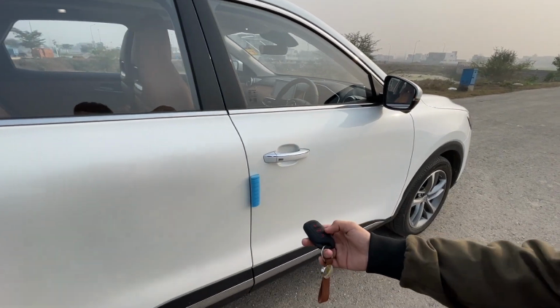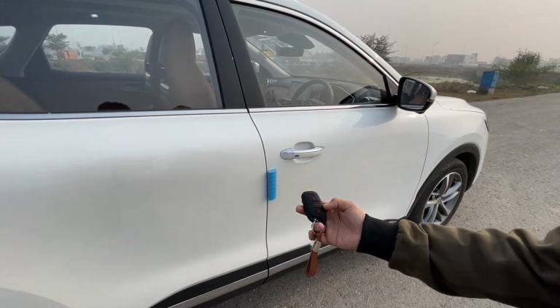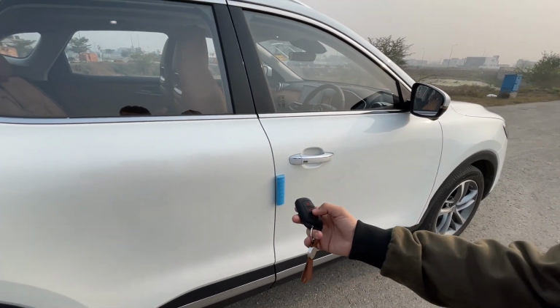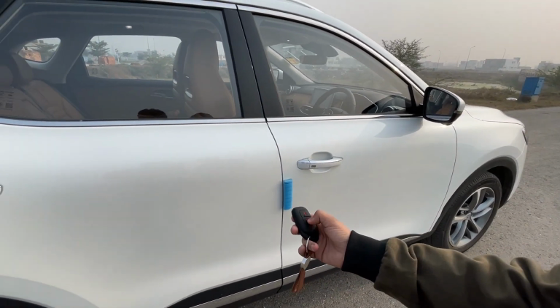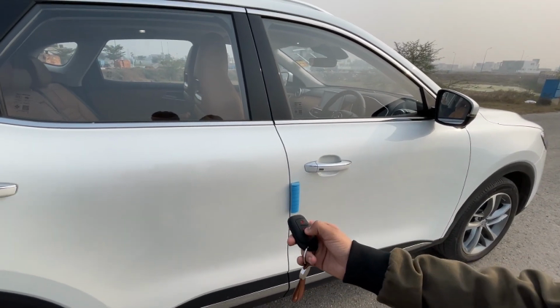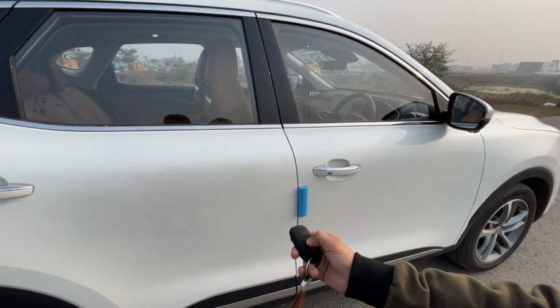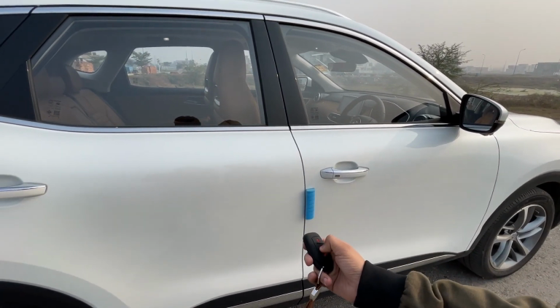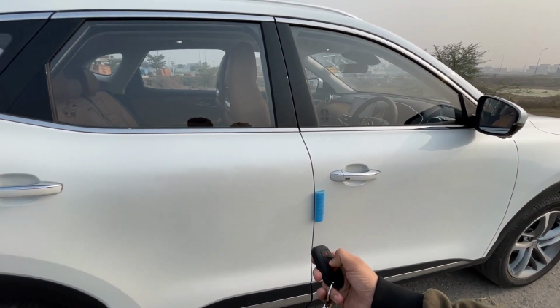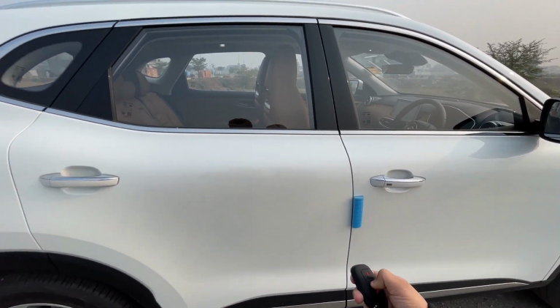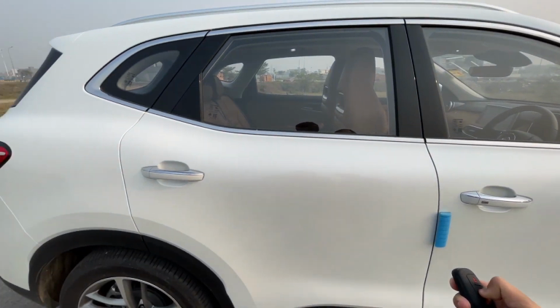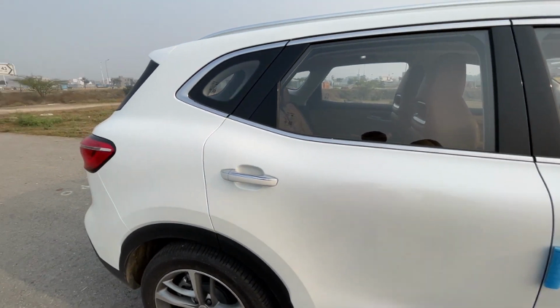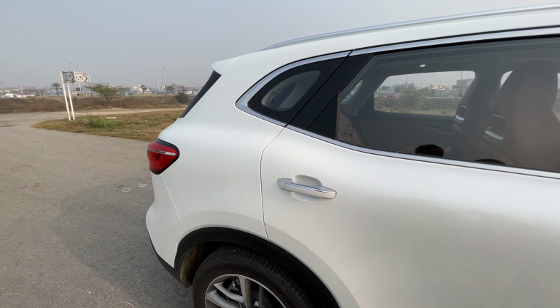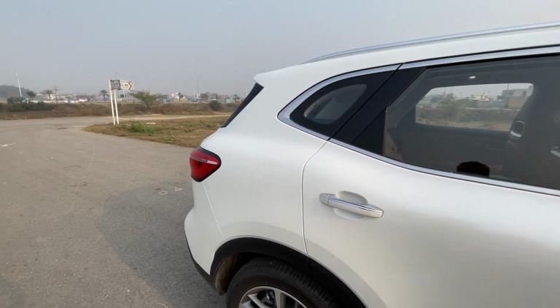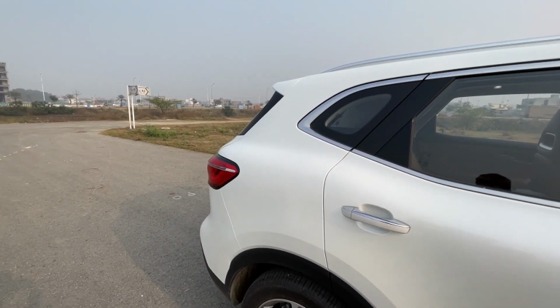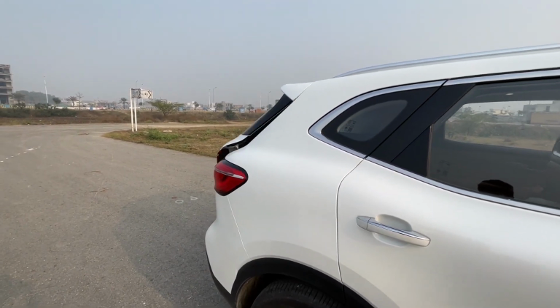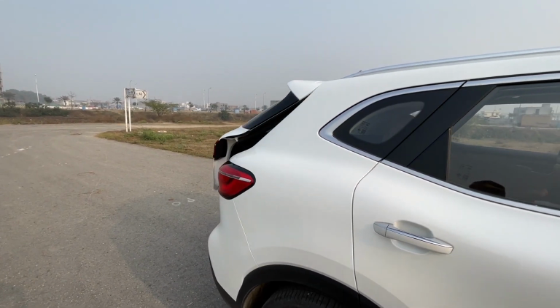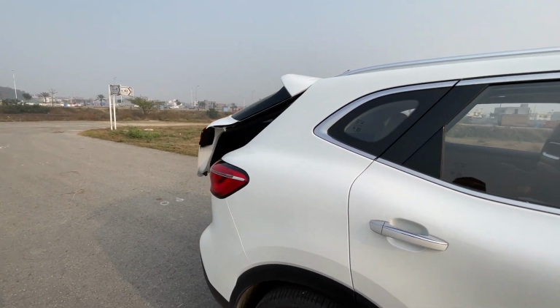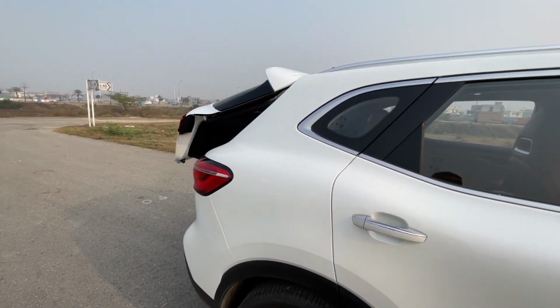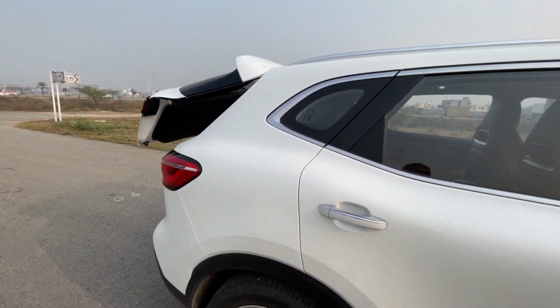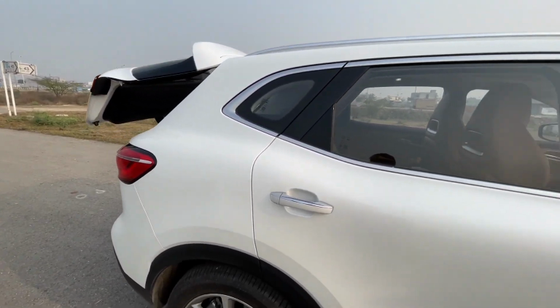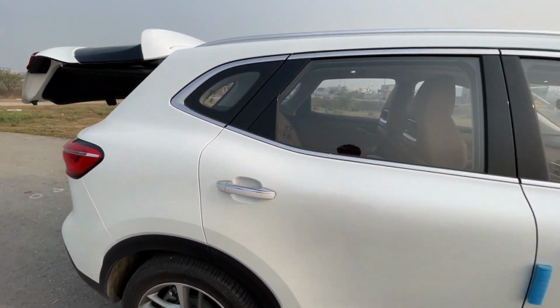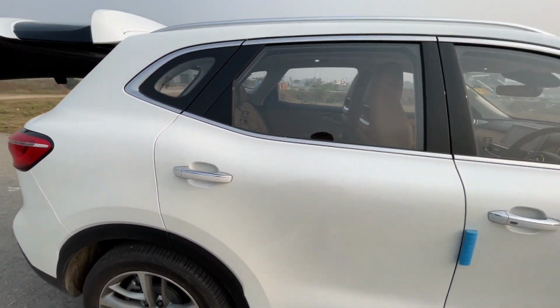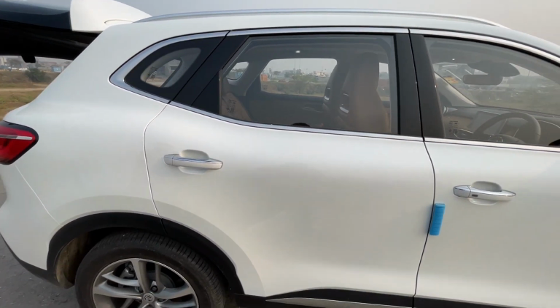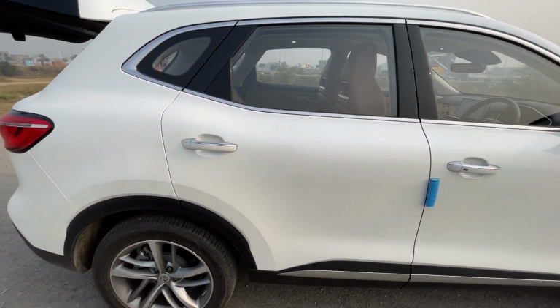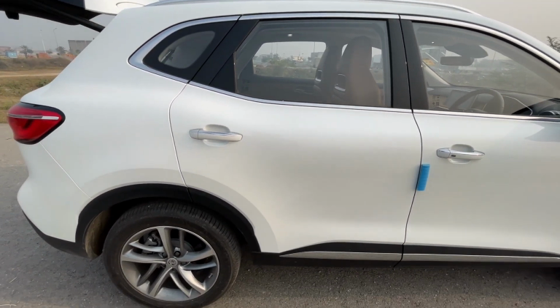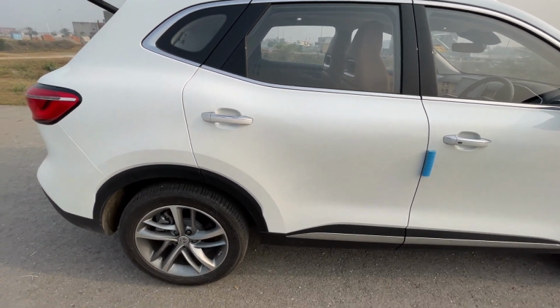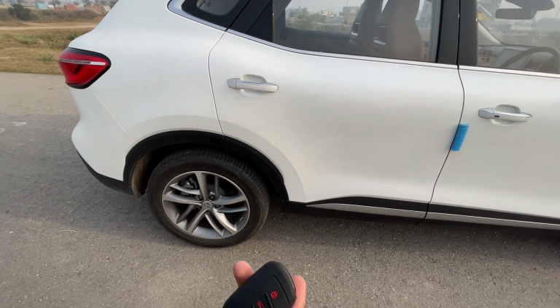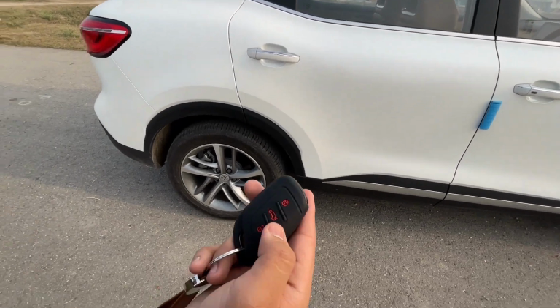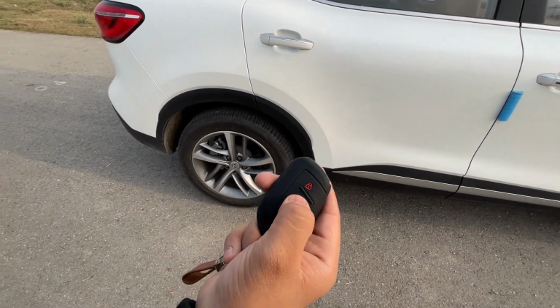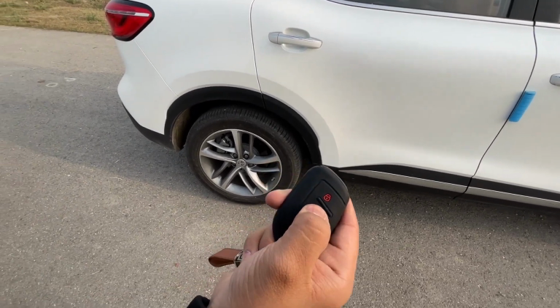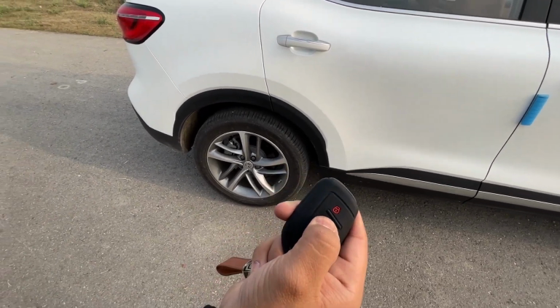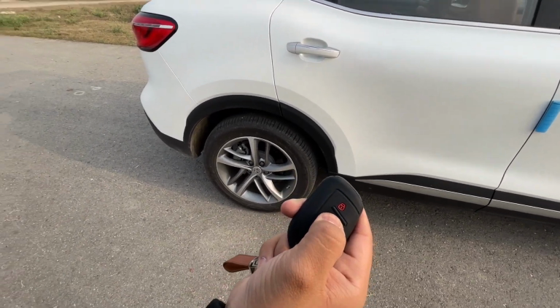With that, I have a boot opener. If I press it, then my boot will open. If I press it again, then the boot will close.